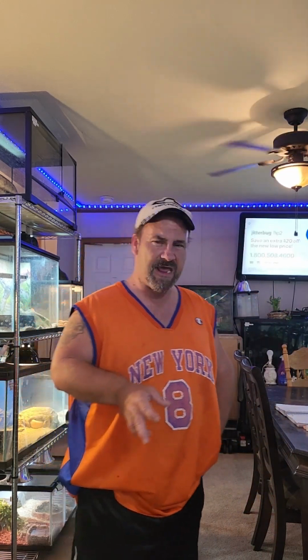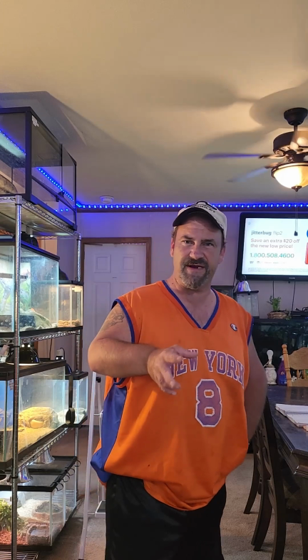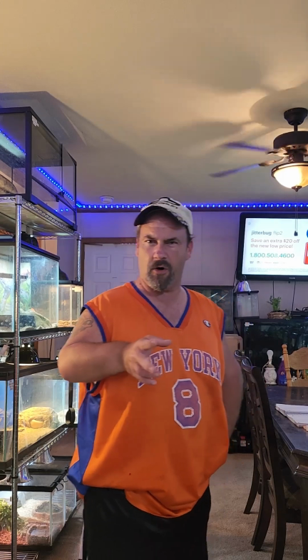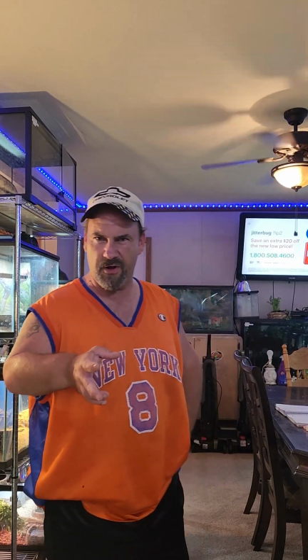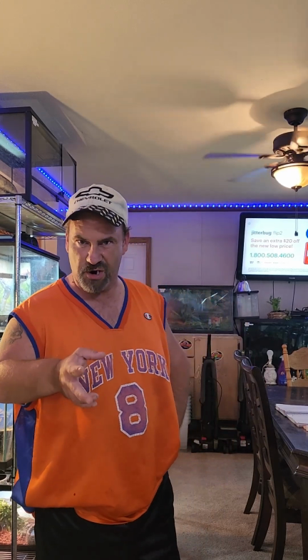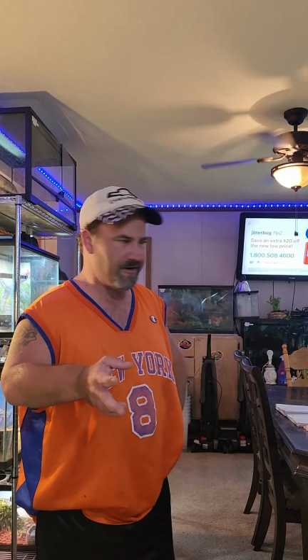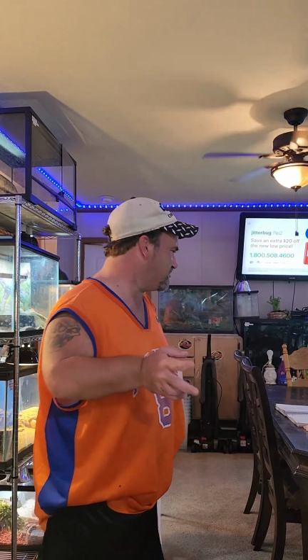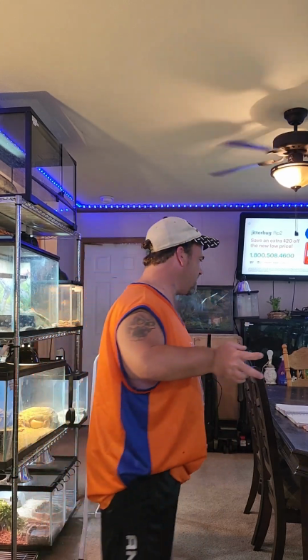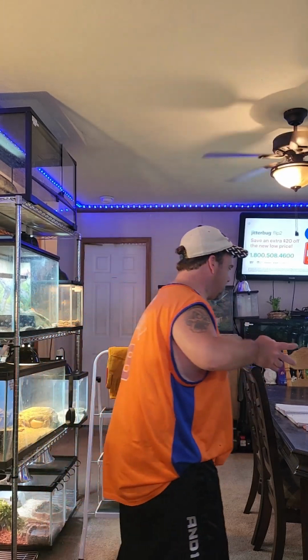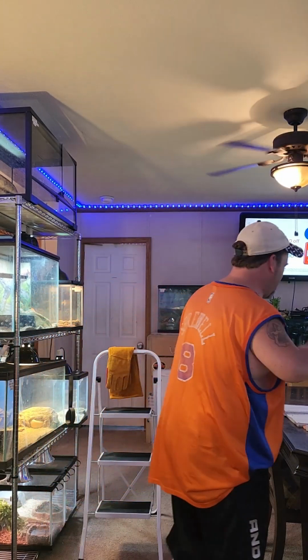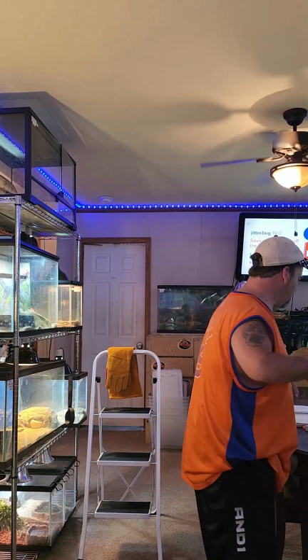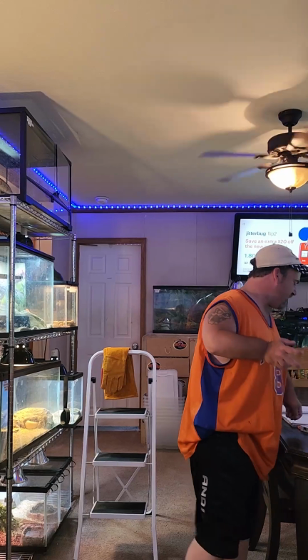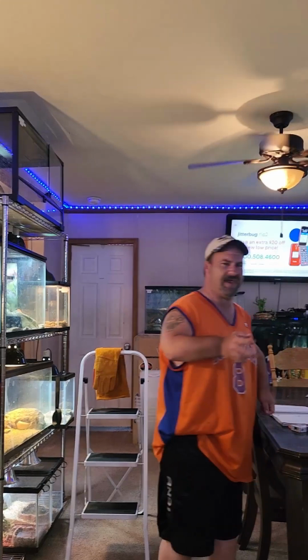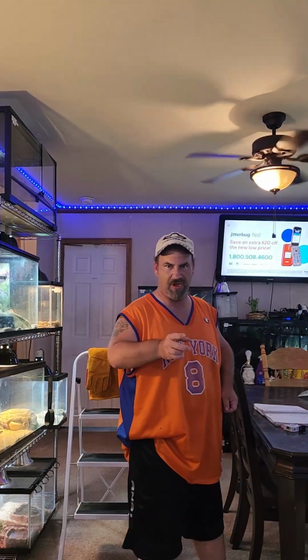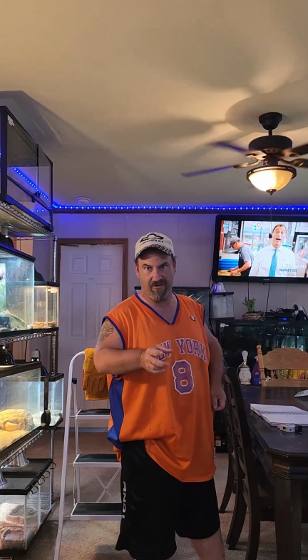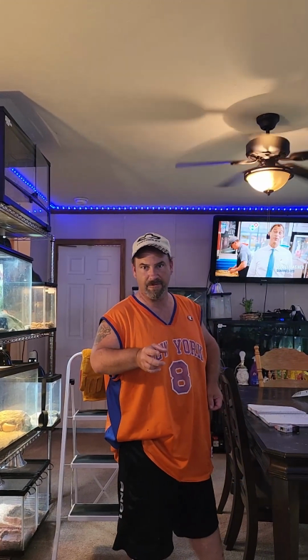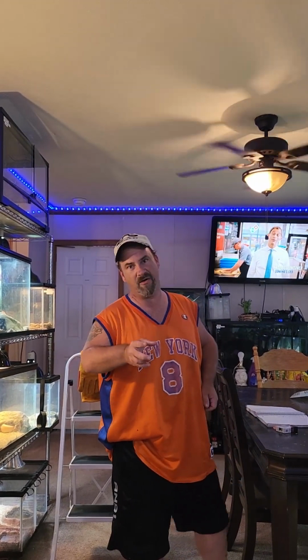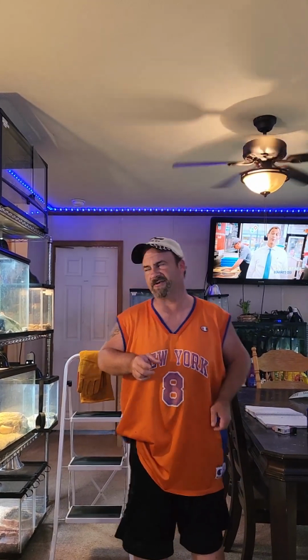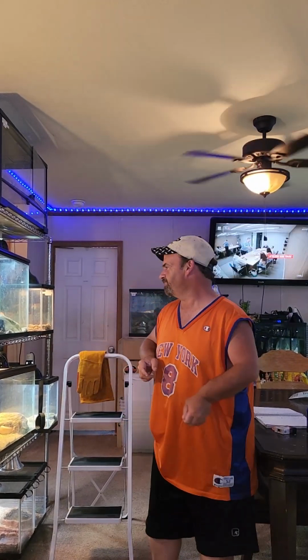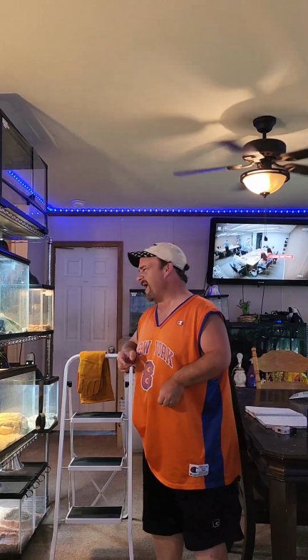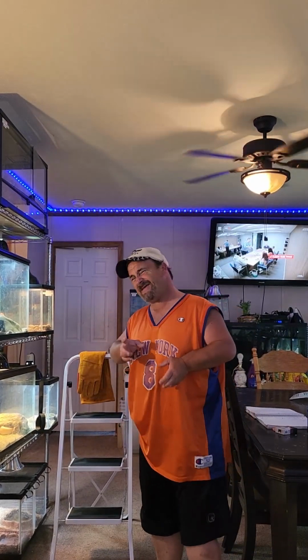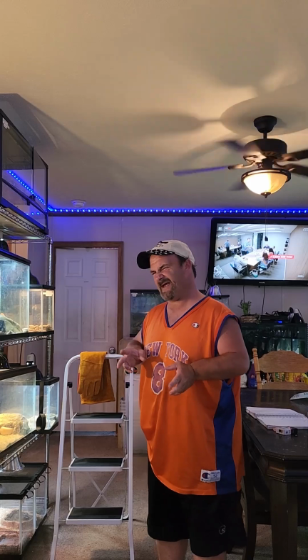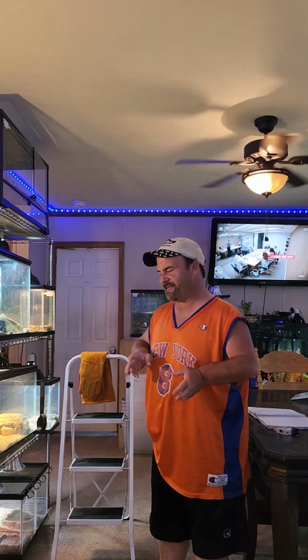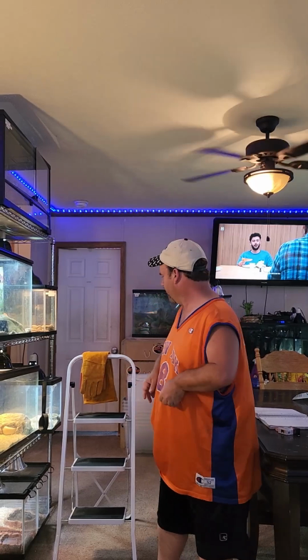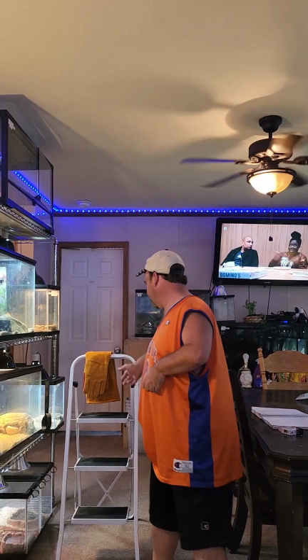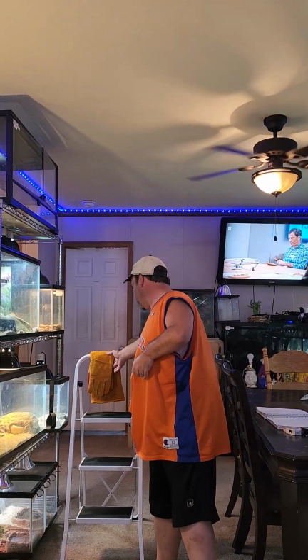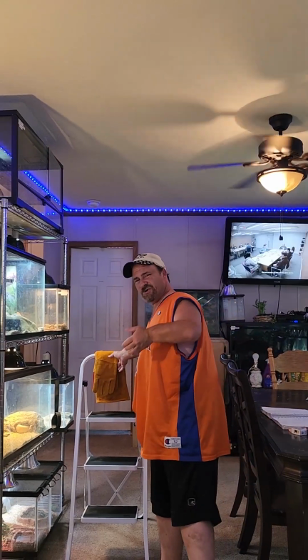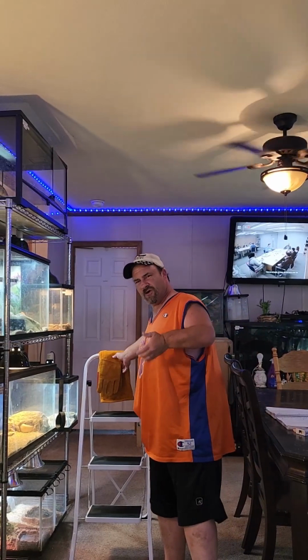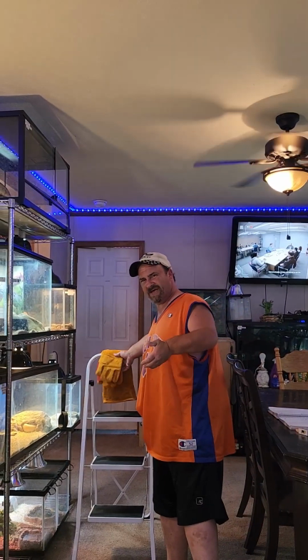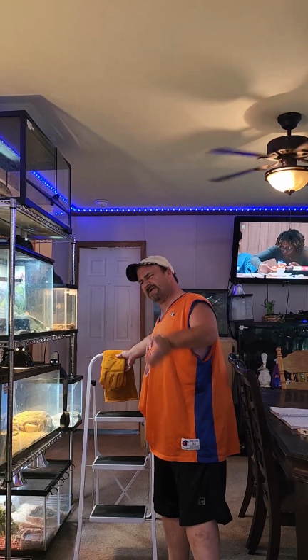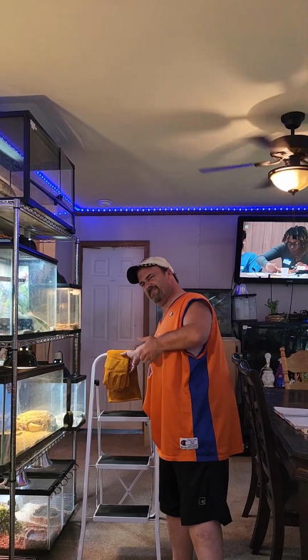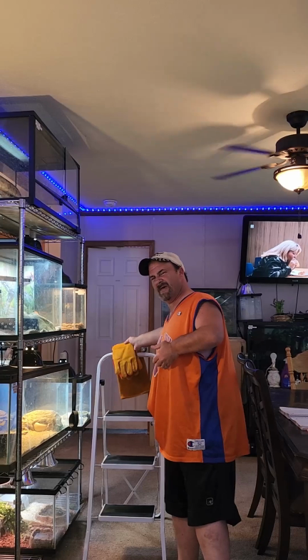I have a snake that you all well know — it's Juggernaut. Juggernaut is my five-year-old hypo head calum blood male boa constrictor, and he has a bit of an attitude. So I wanted to show you what it's like to go ahead and bring him out.